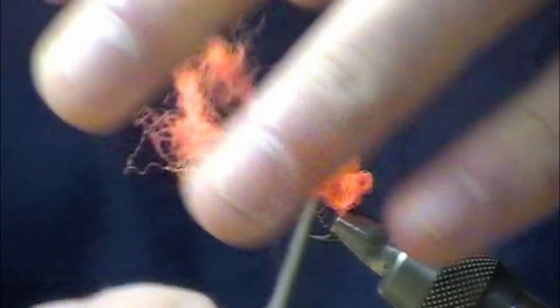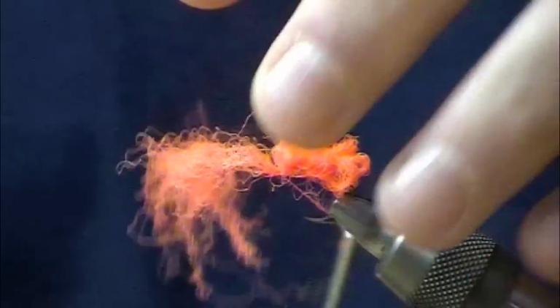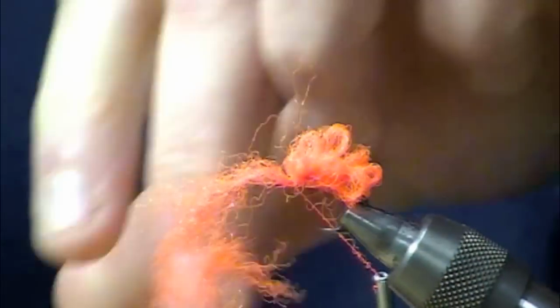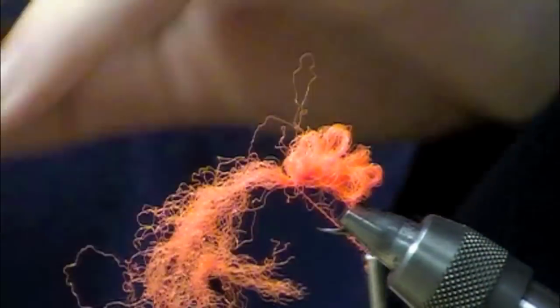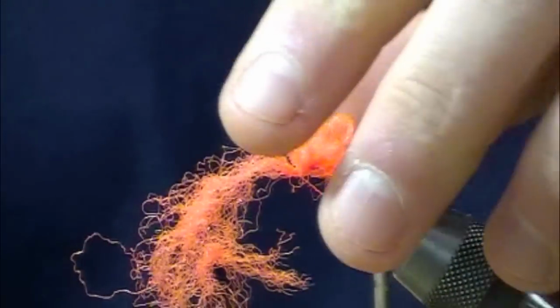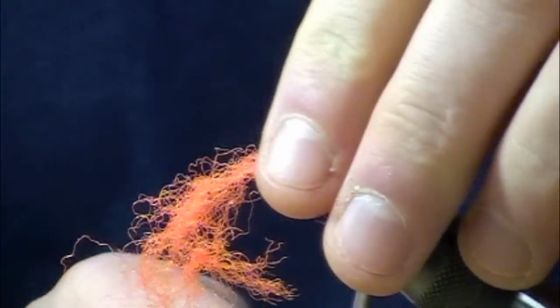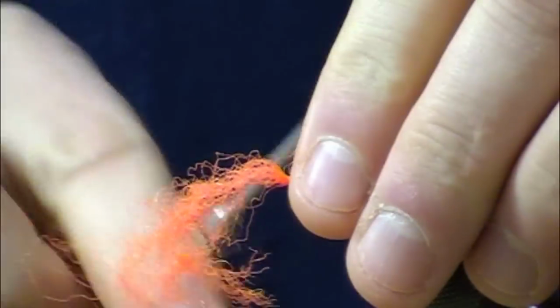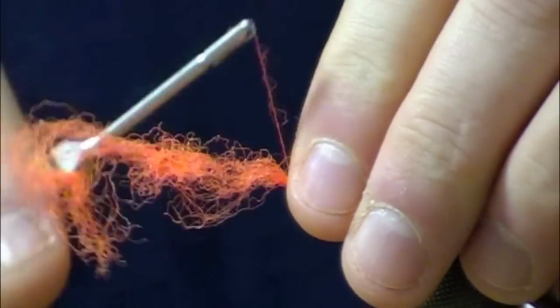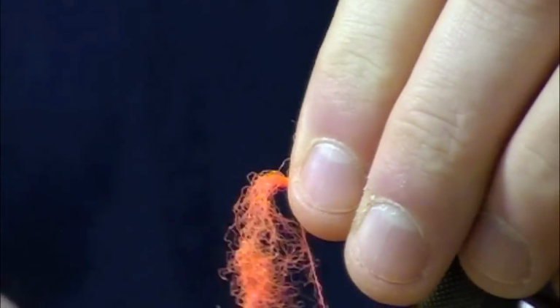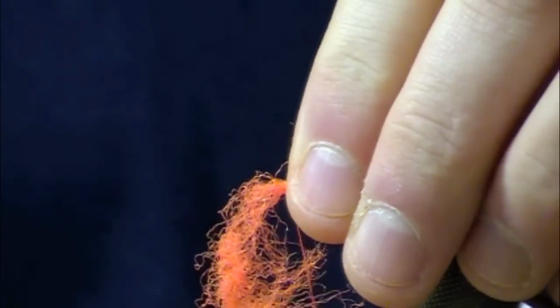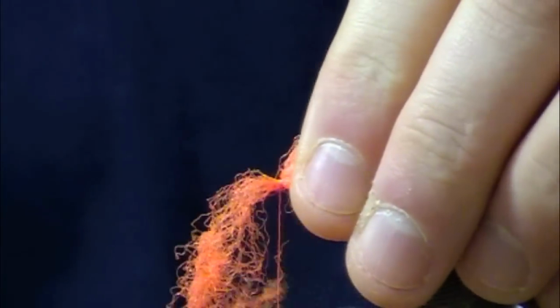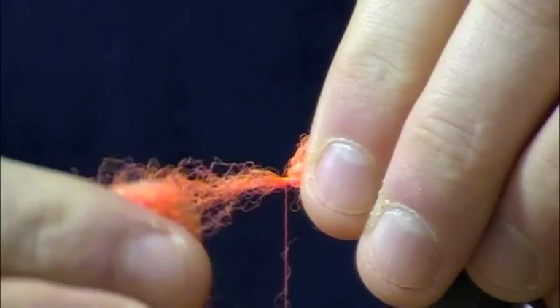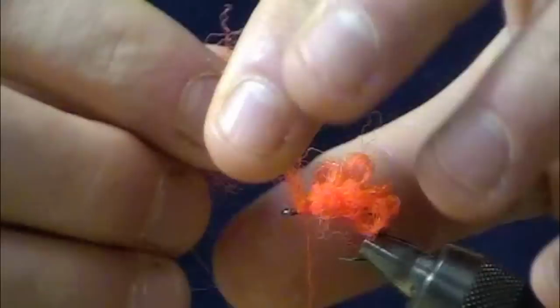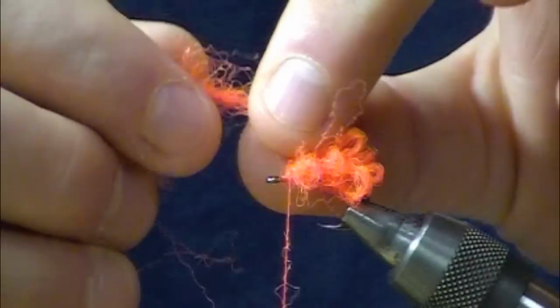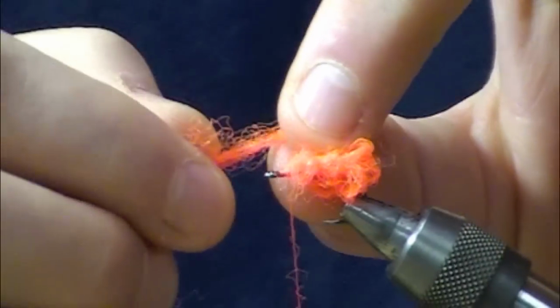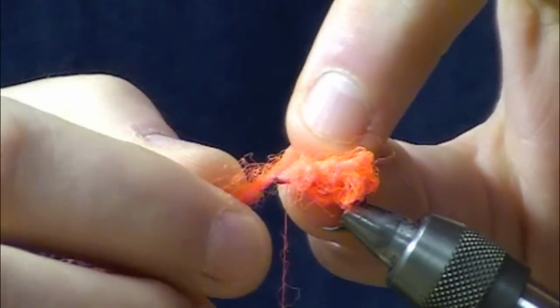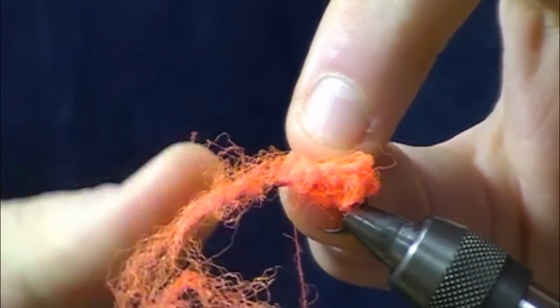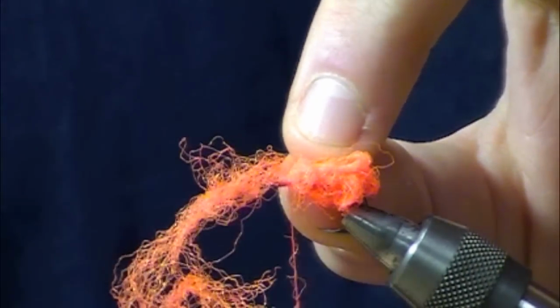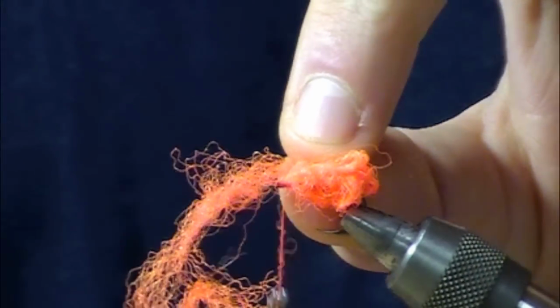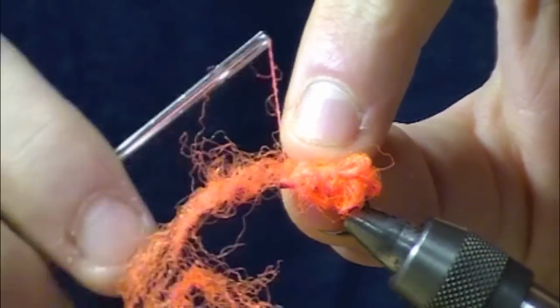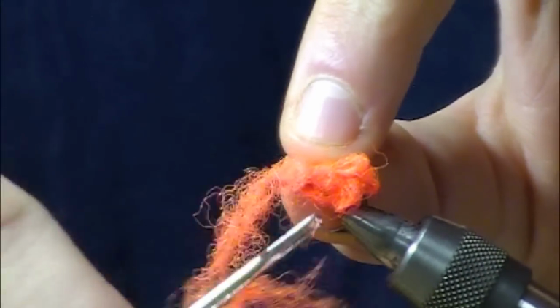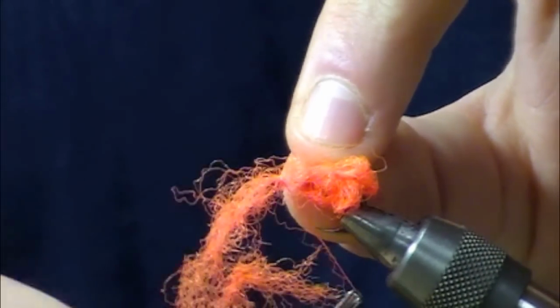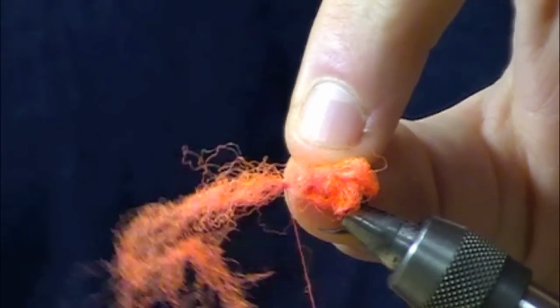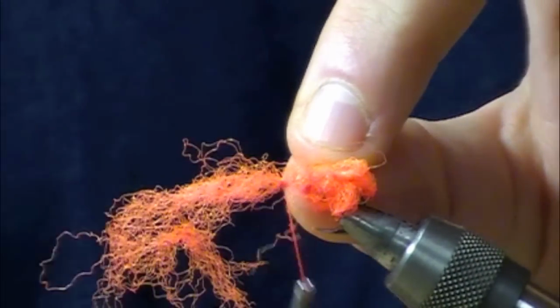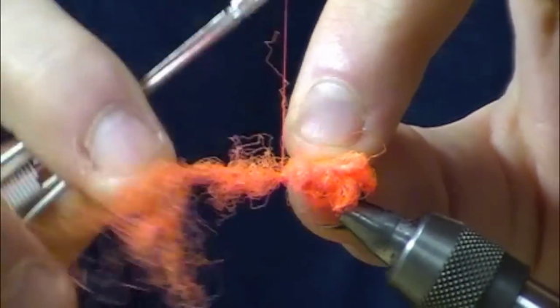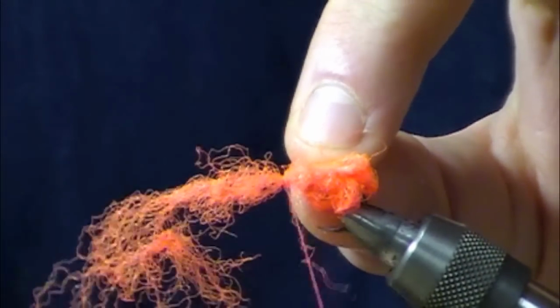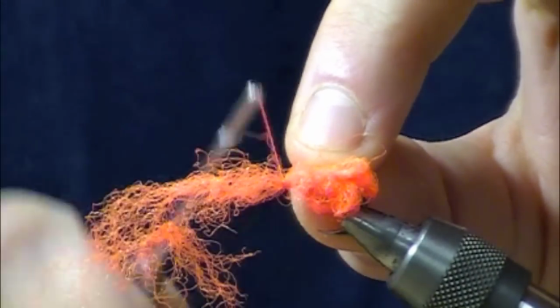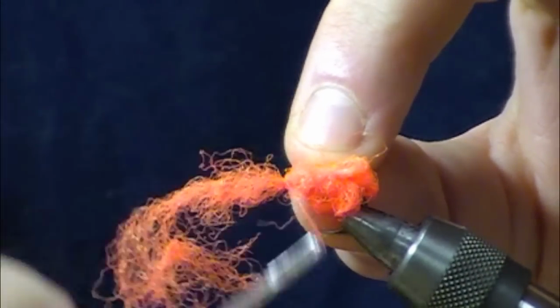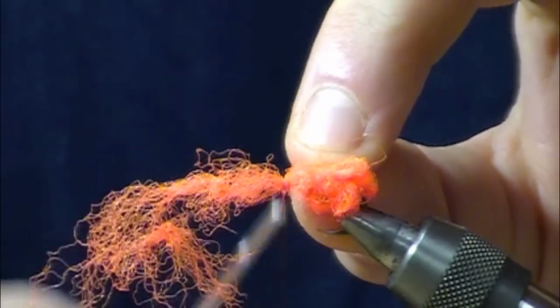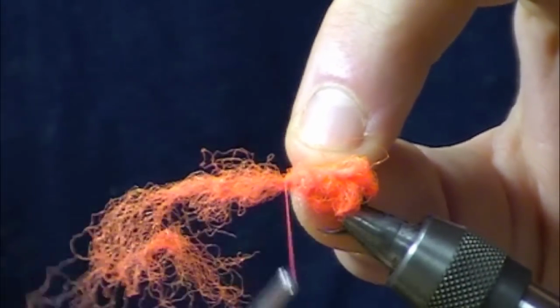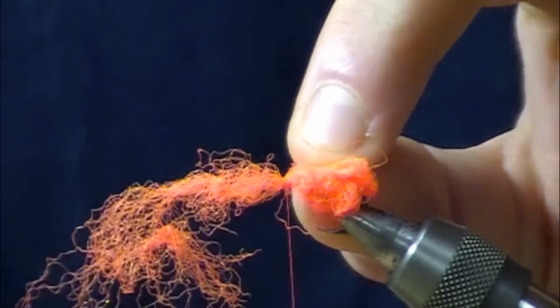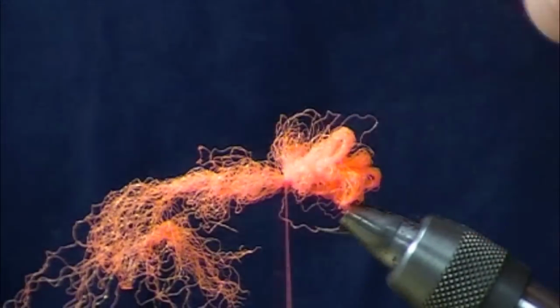We can tie this from a size 4 all the way down to a size 8, just depending on how spooky those fish are.